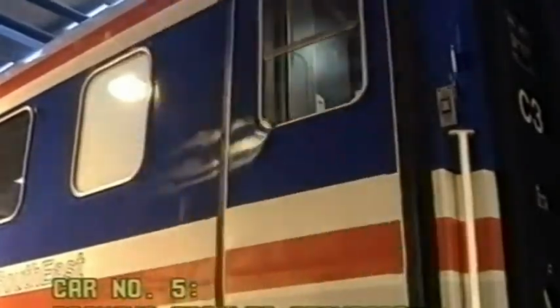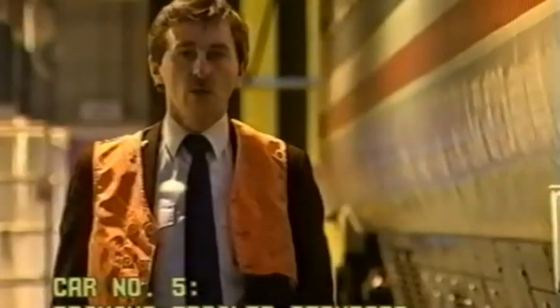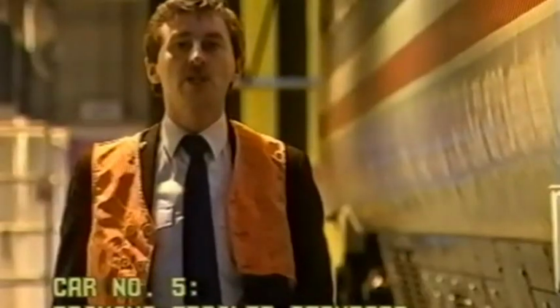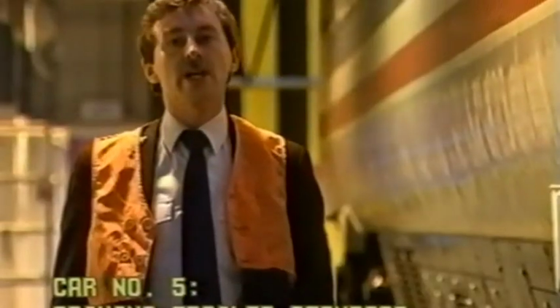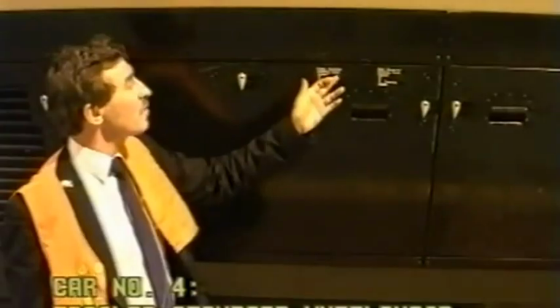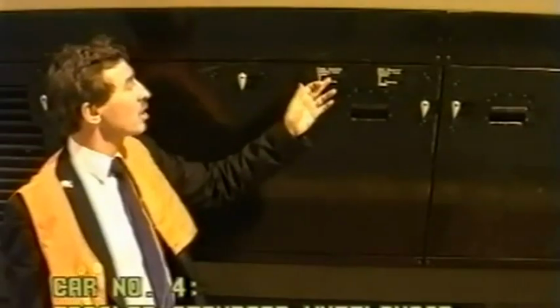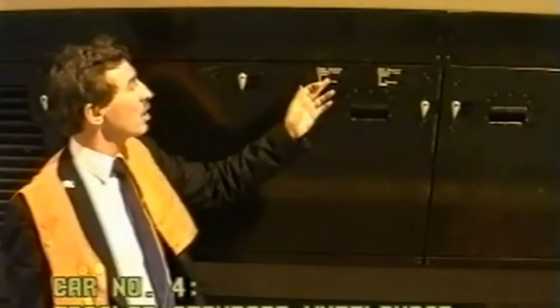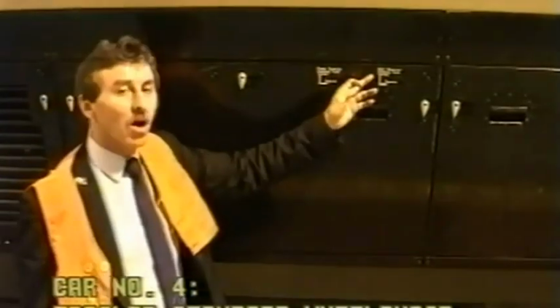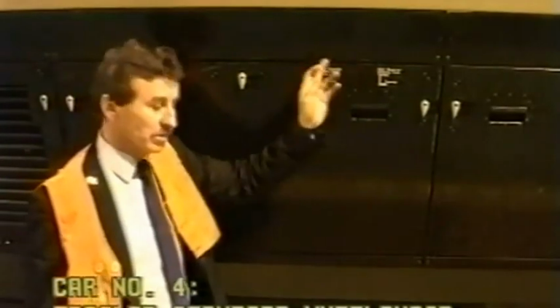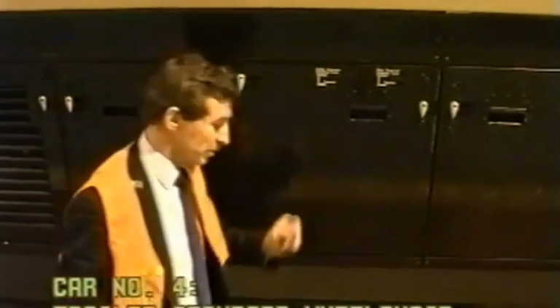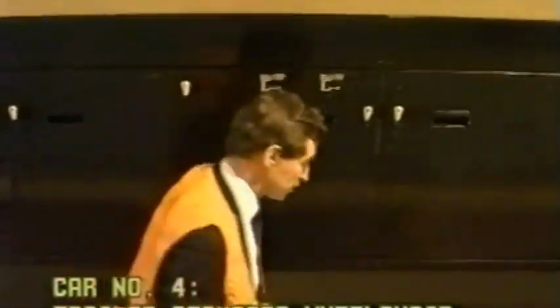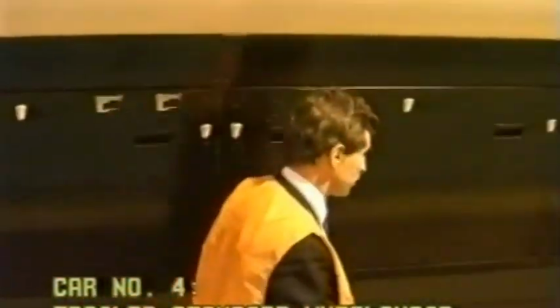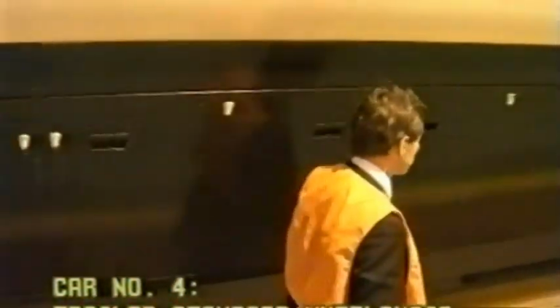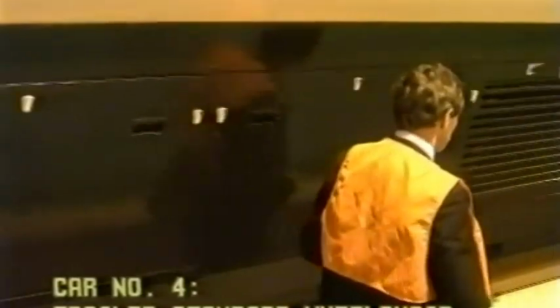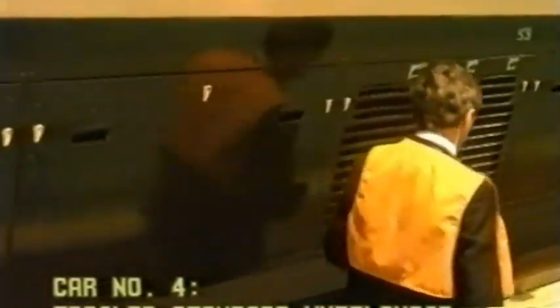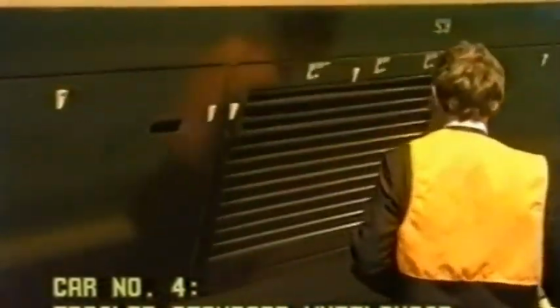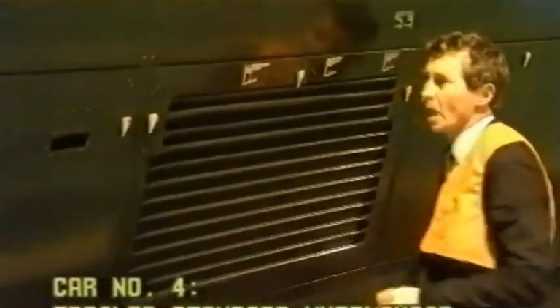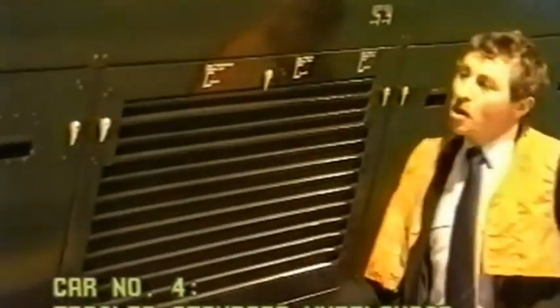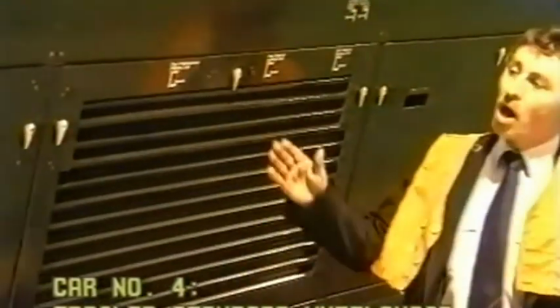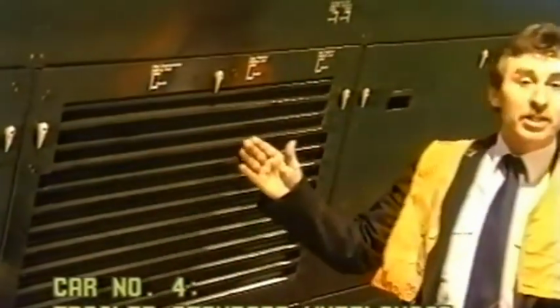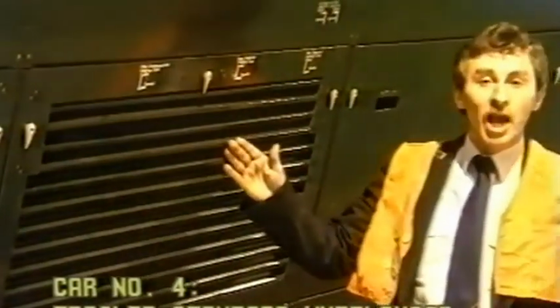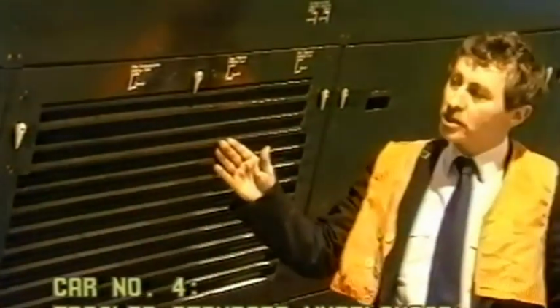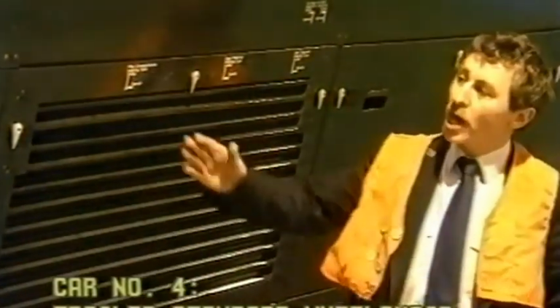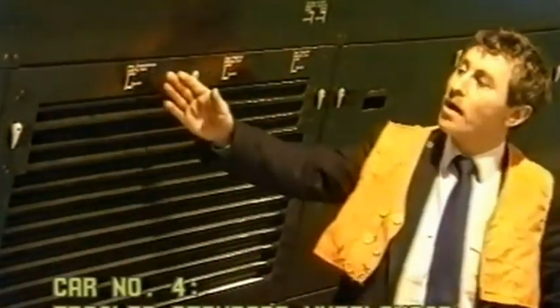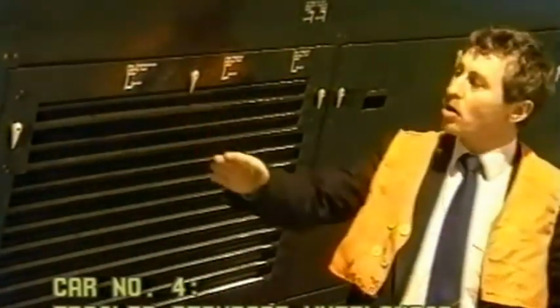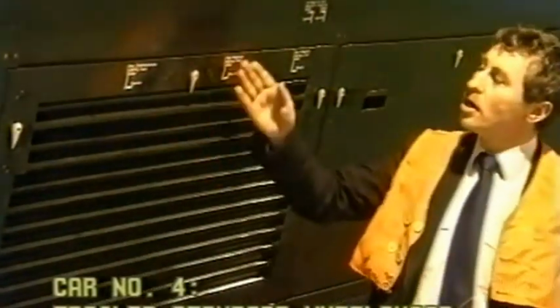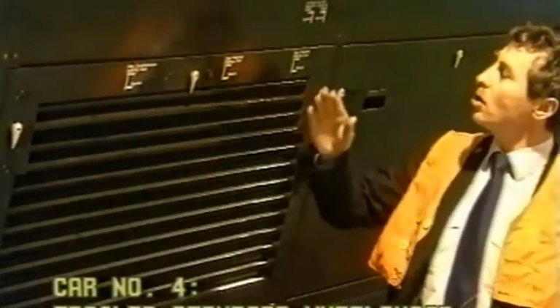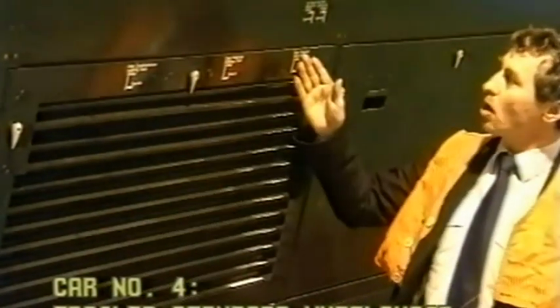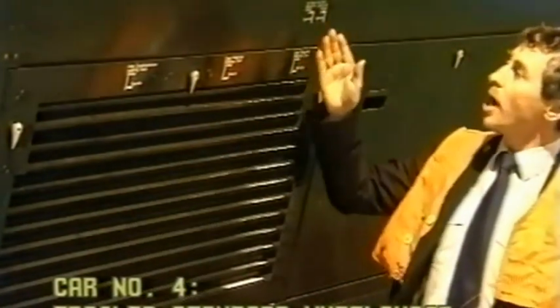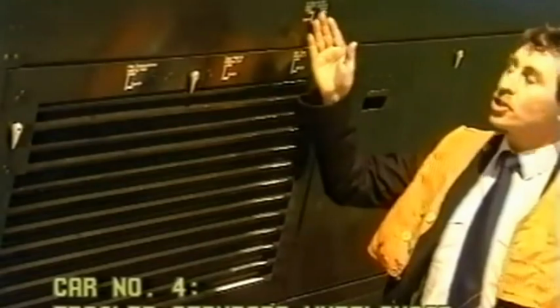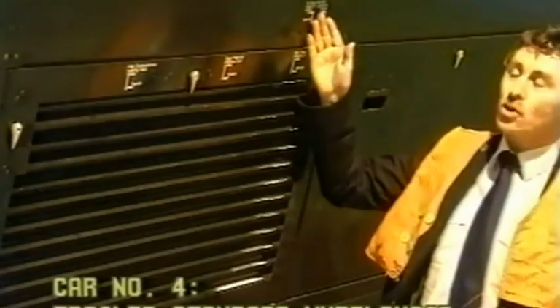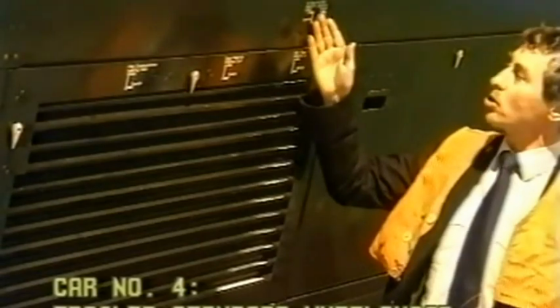We've been looking at the governor cock. Behind this cabinet we have cock, cock, cock, and two cocks.